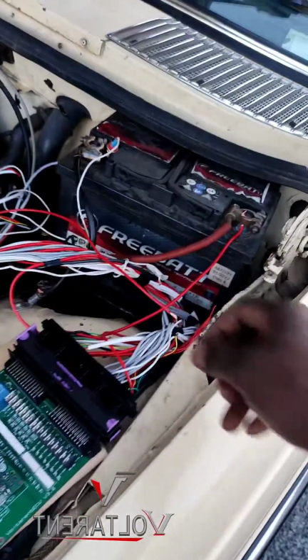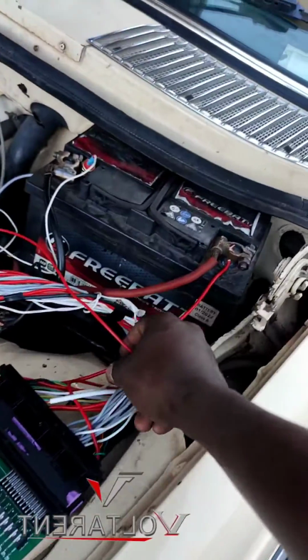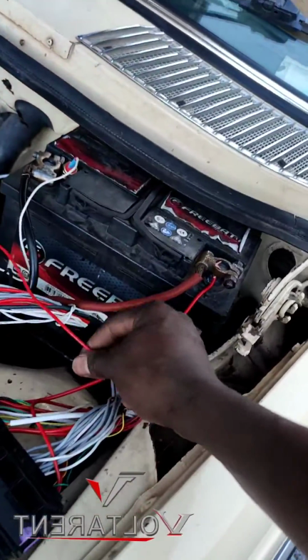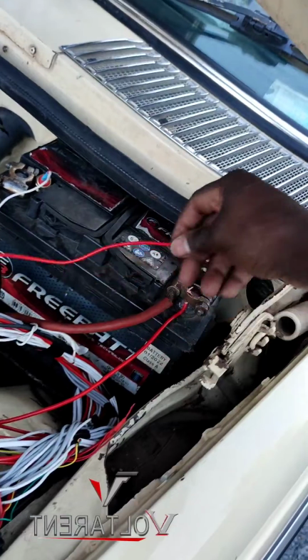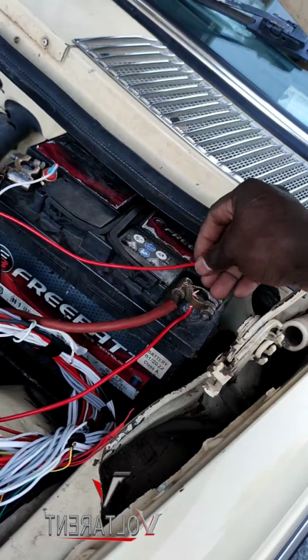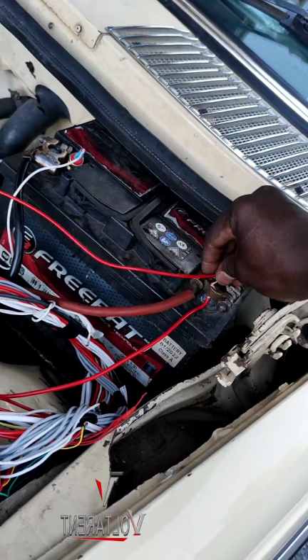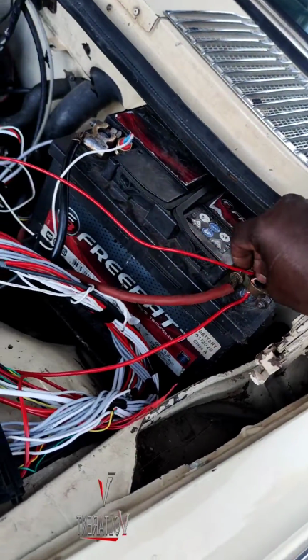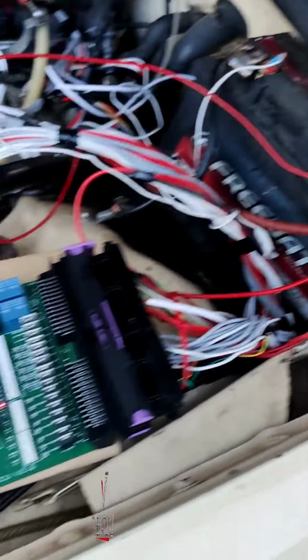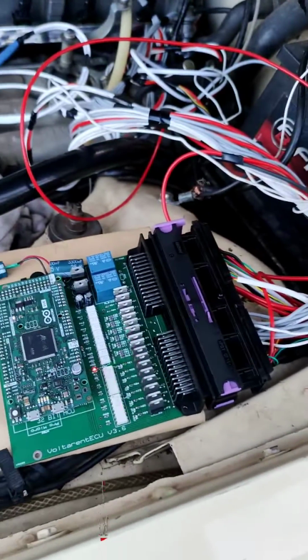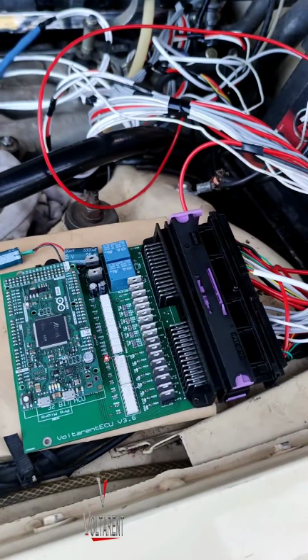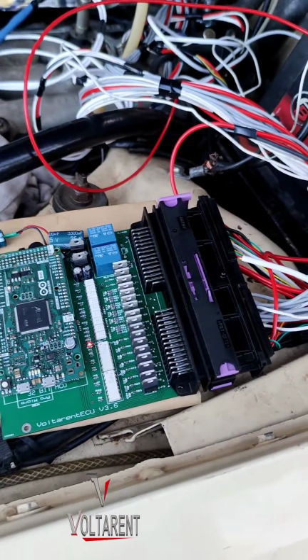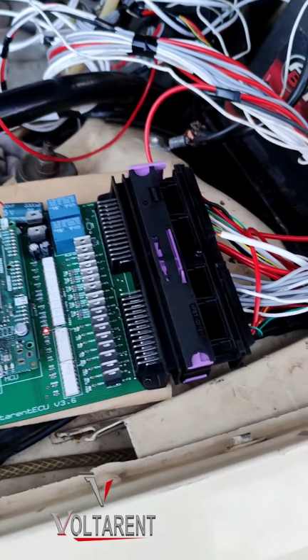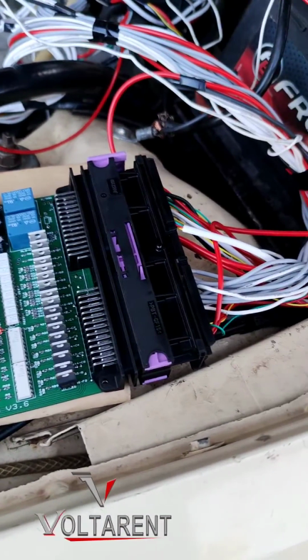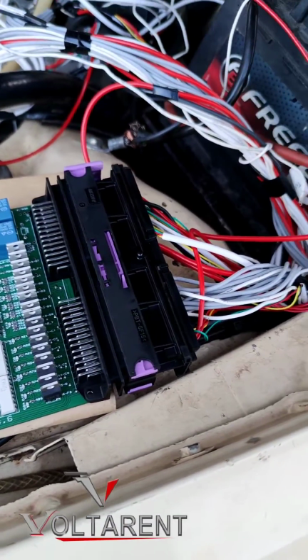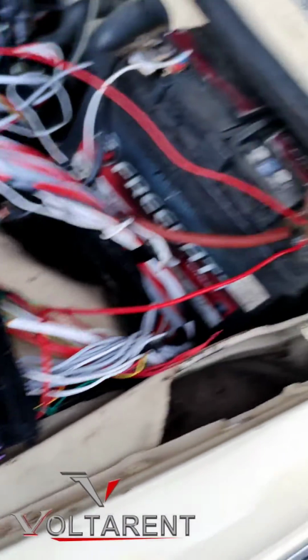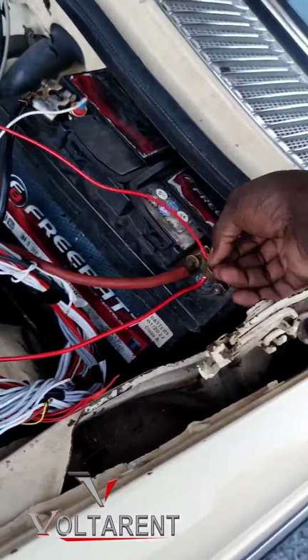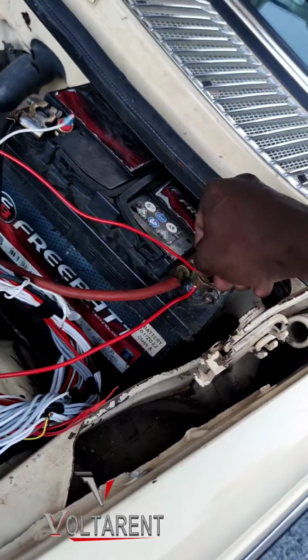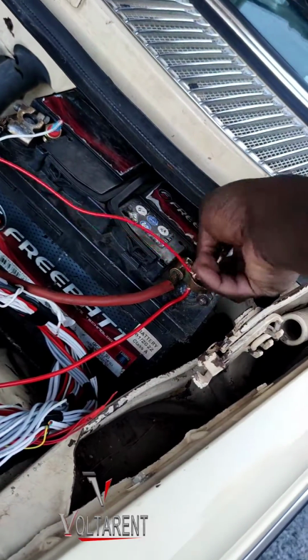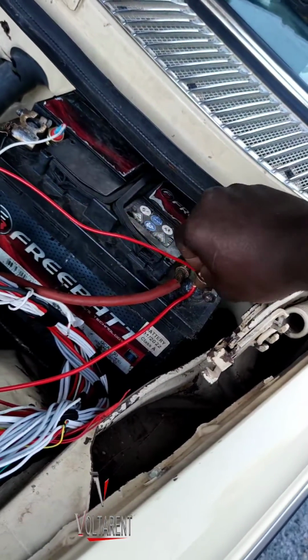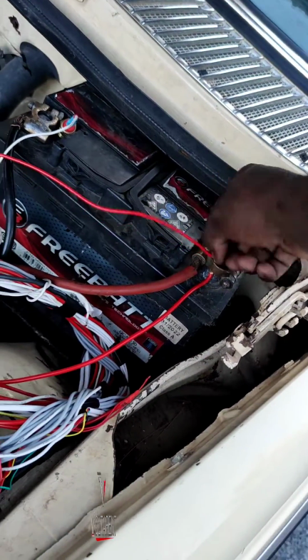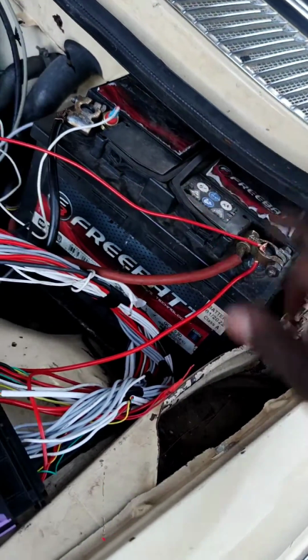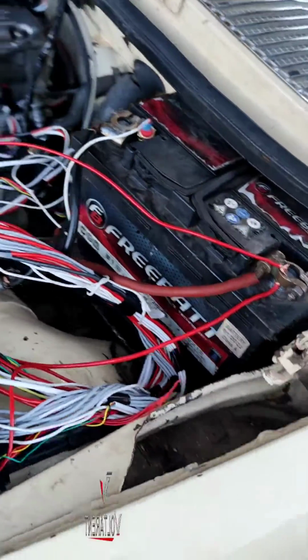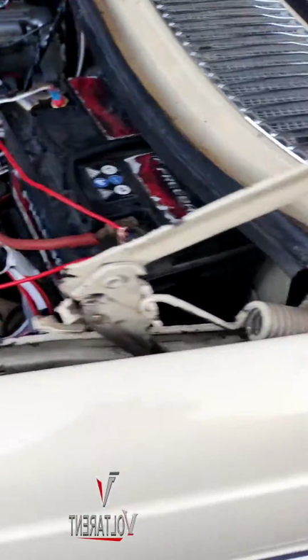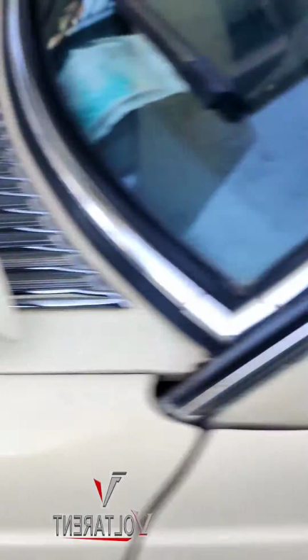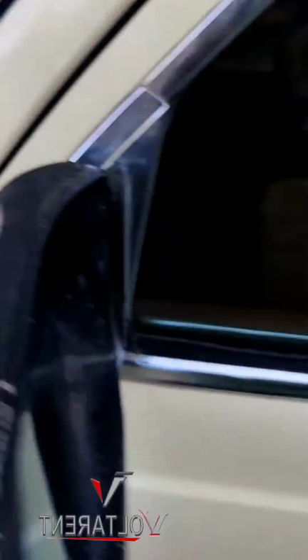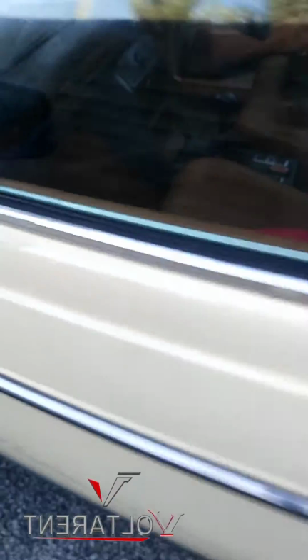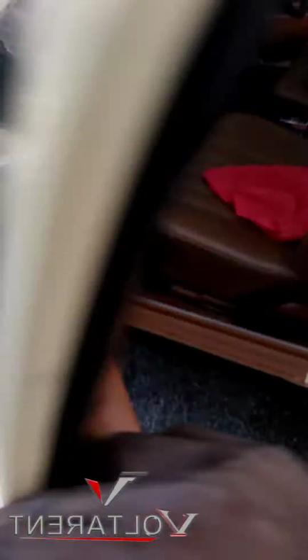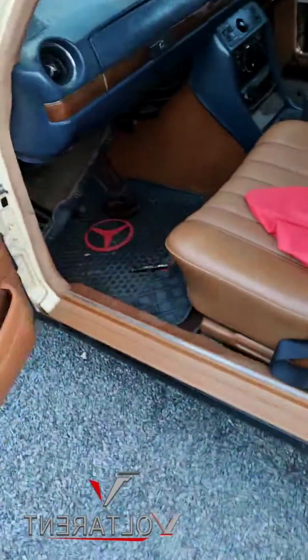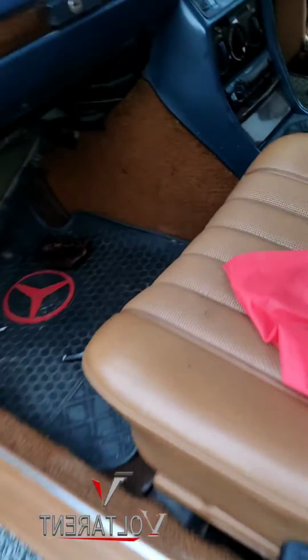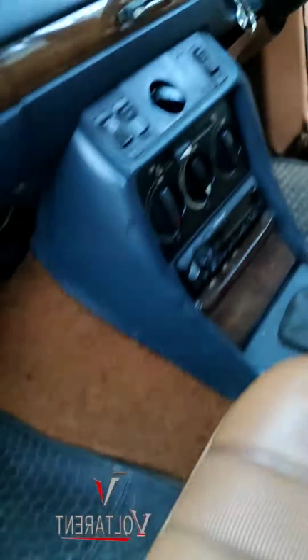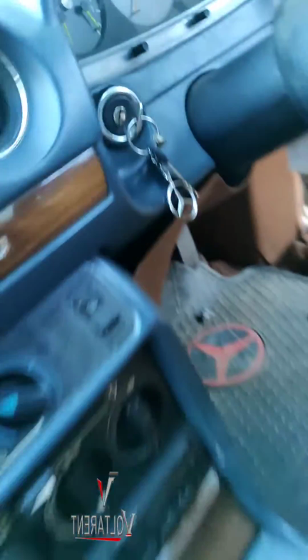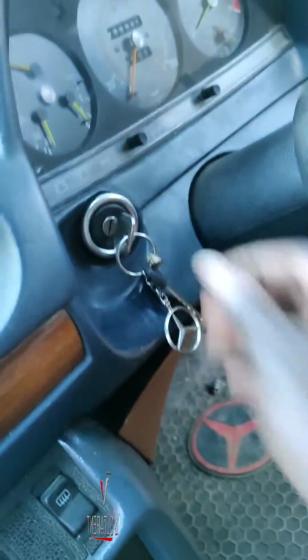So let me just connect this wire here. I just connect. Let's start.